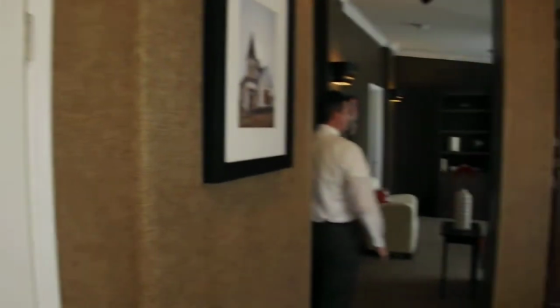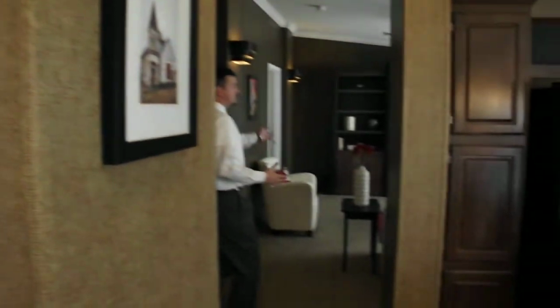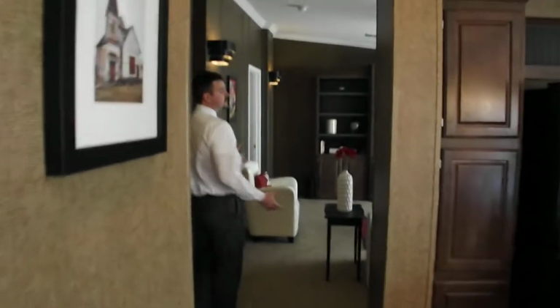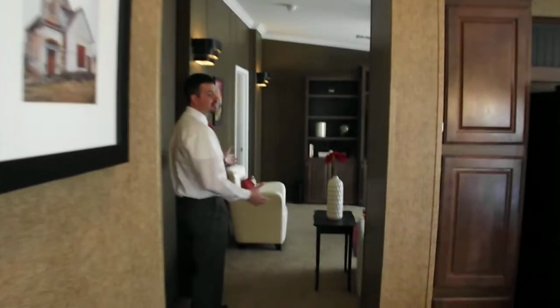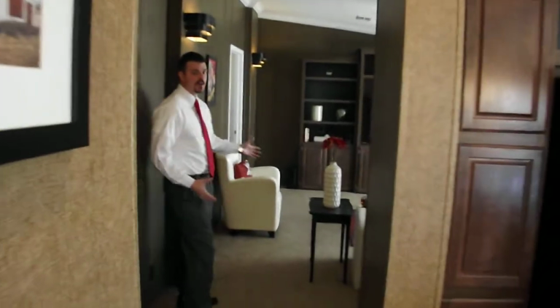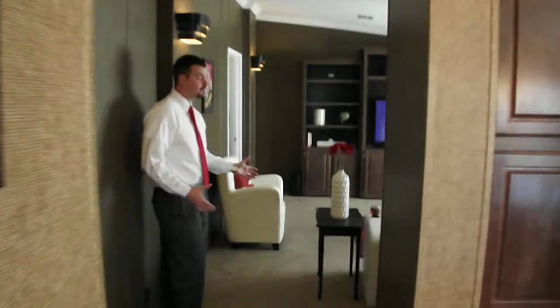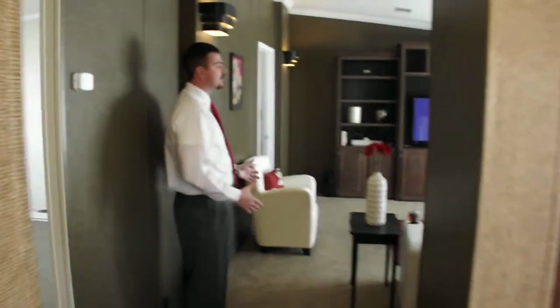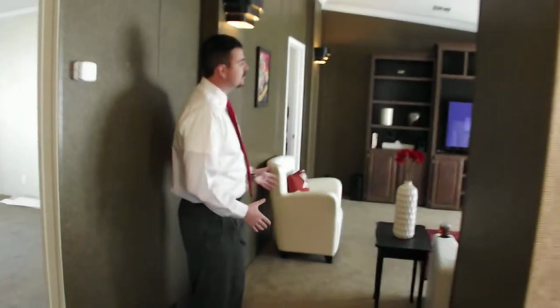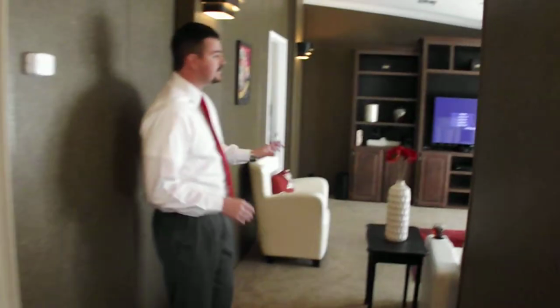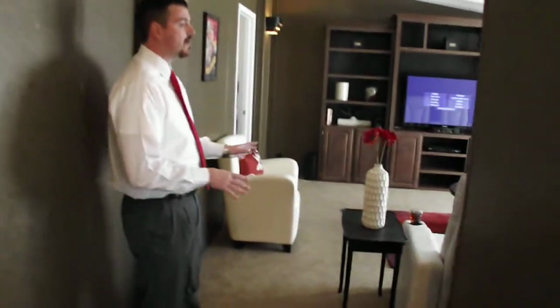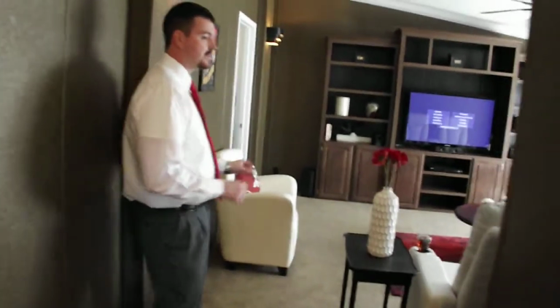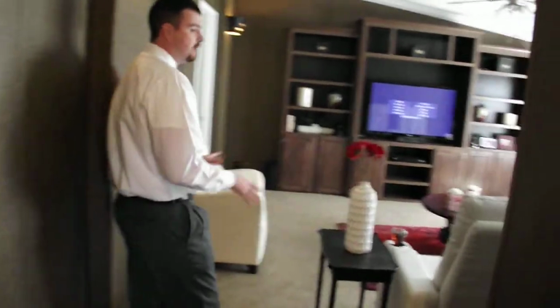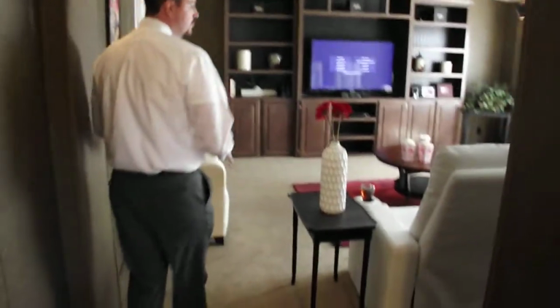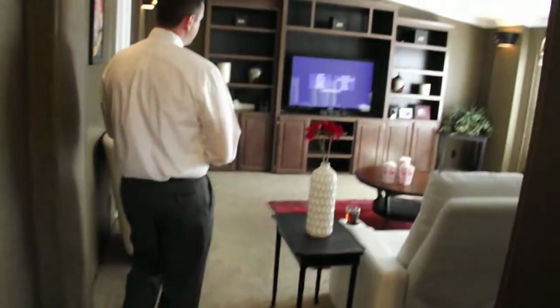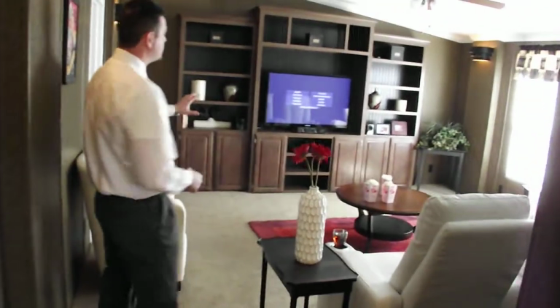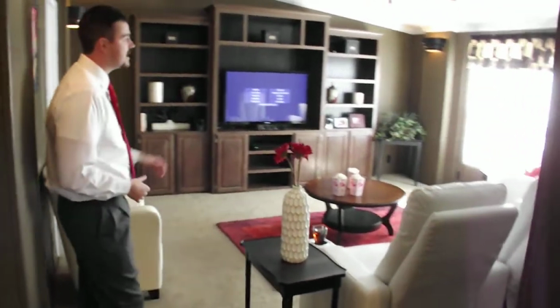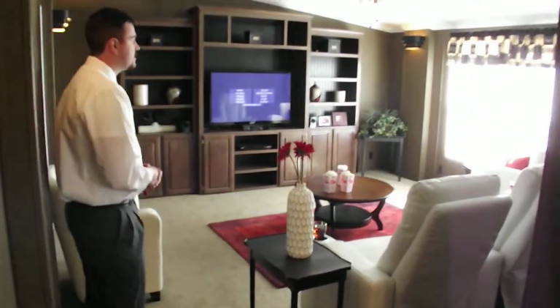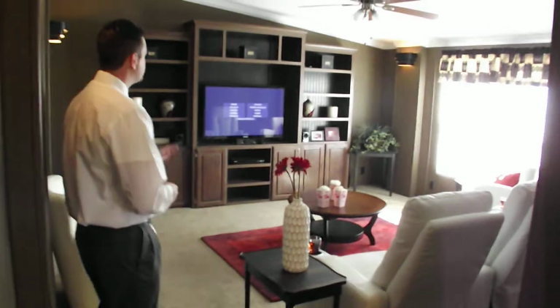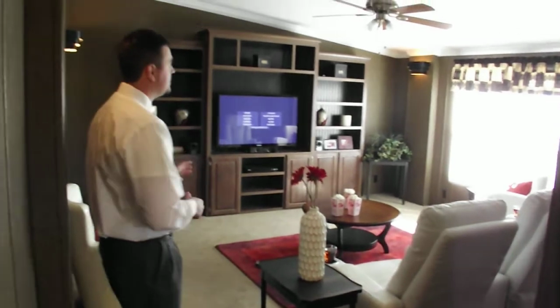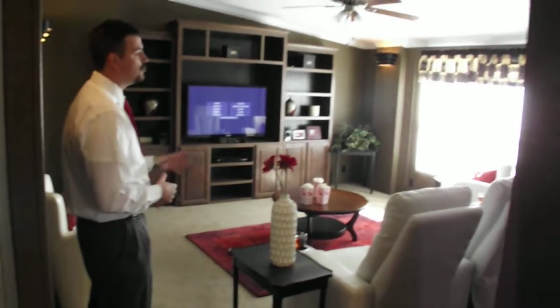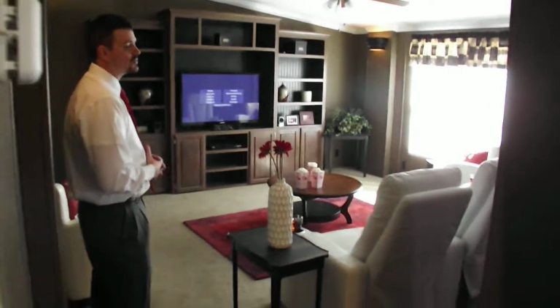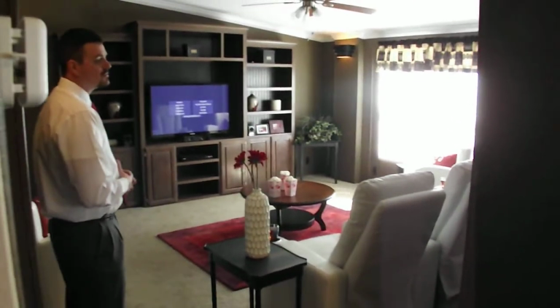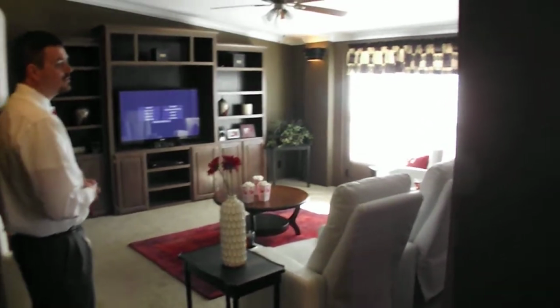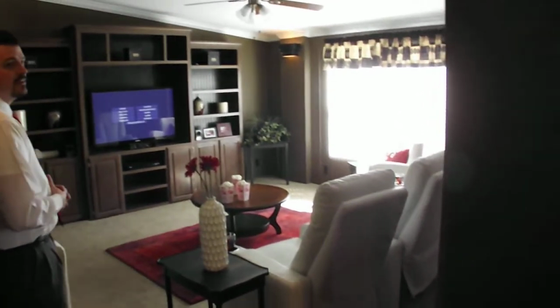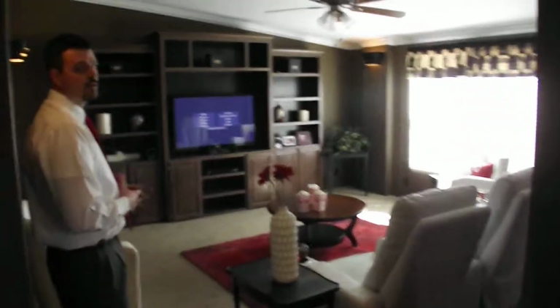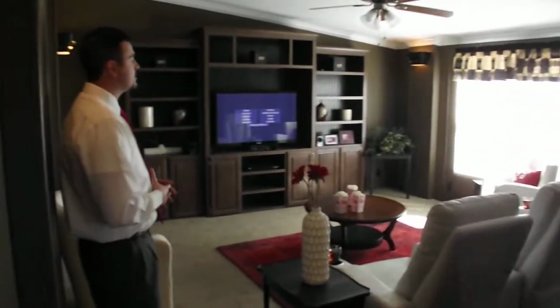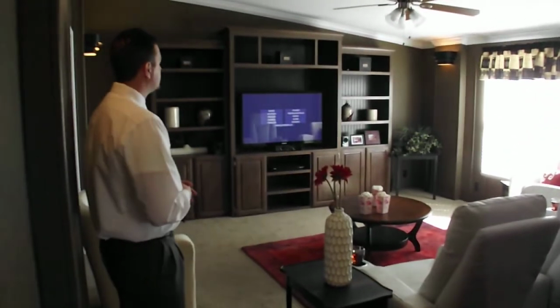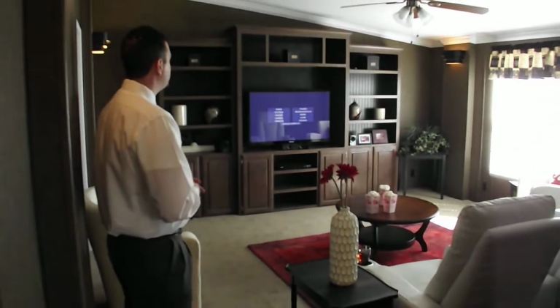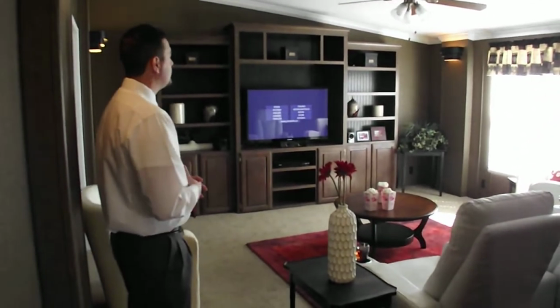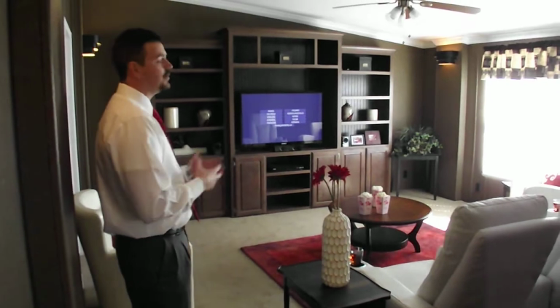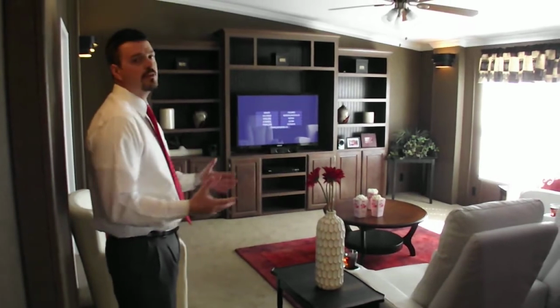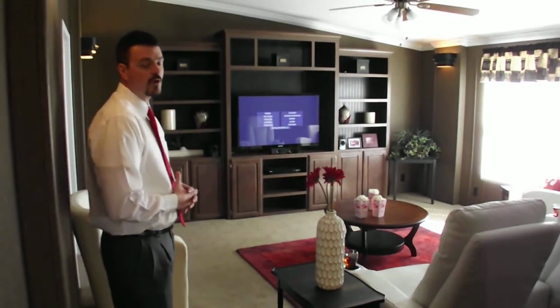You'll enter into your second living area. We've set ours up as a media room with a built-in entertainment center, TV, Blu-ray, and surround sound. No reason to go back to the movie theater anymore when you can do it in your own home.